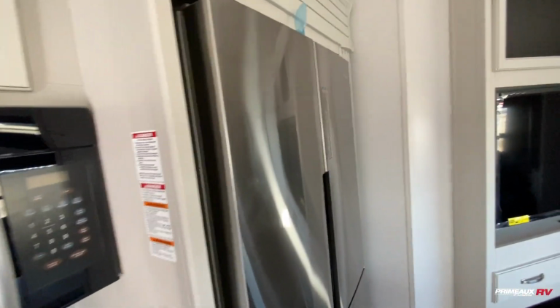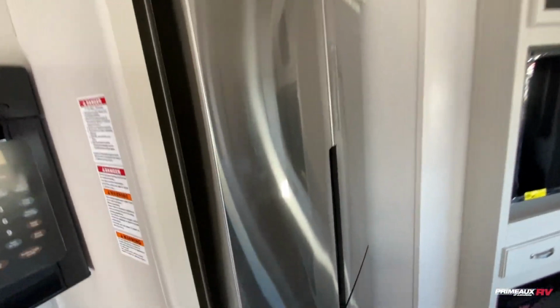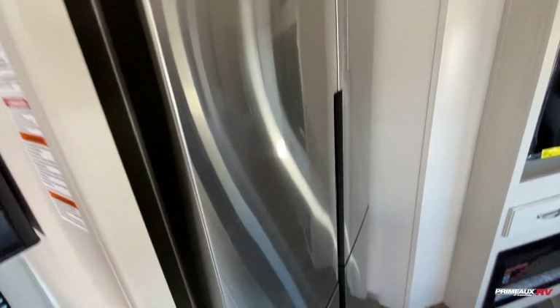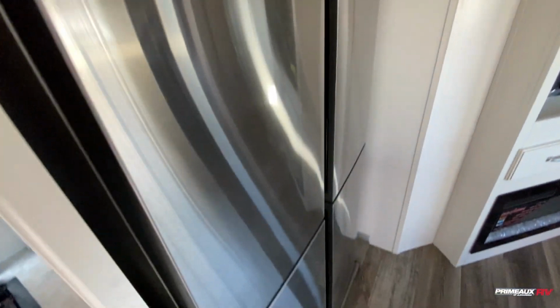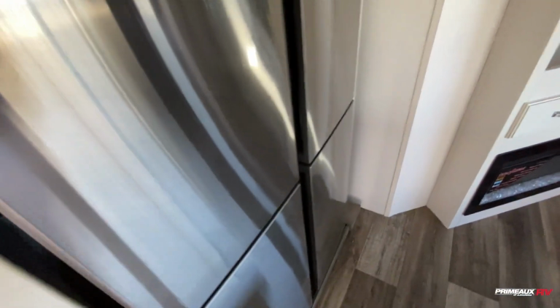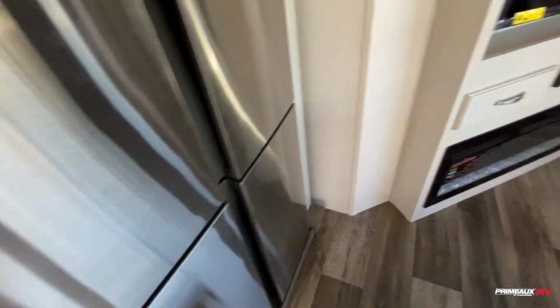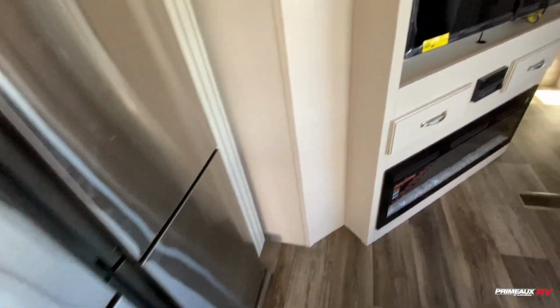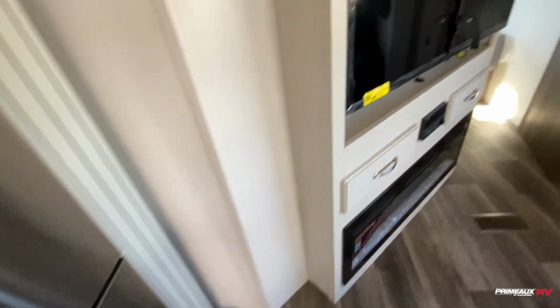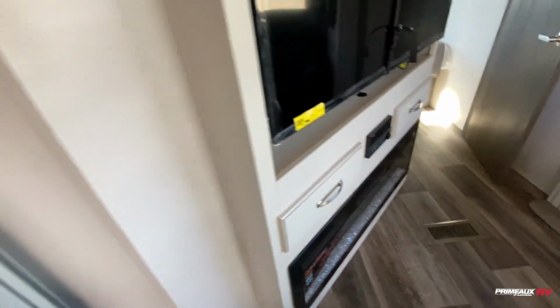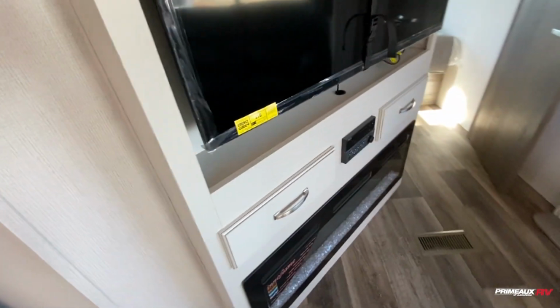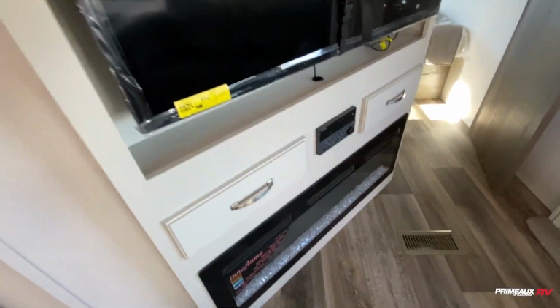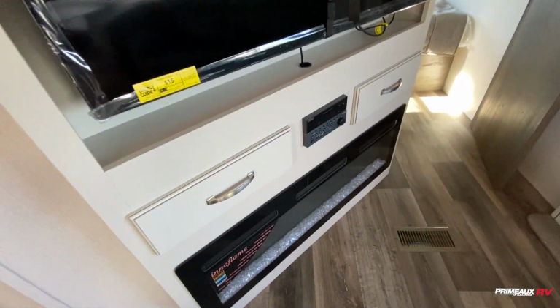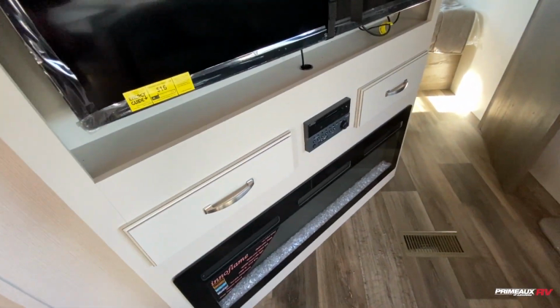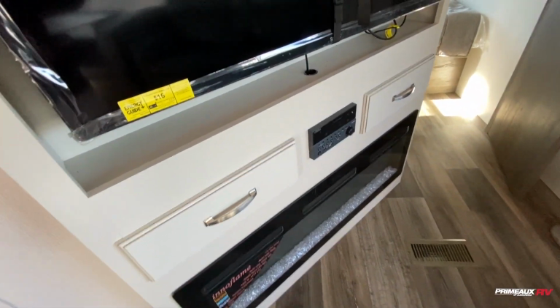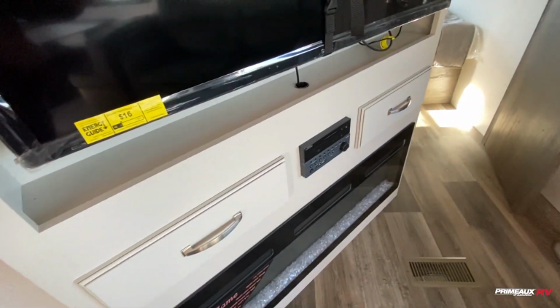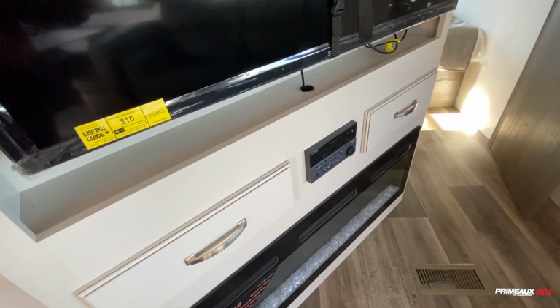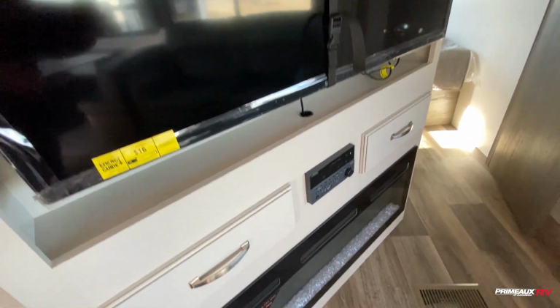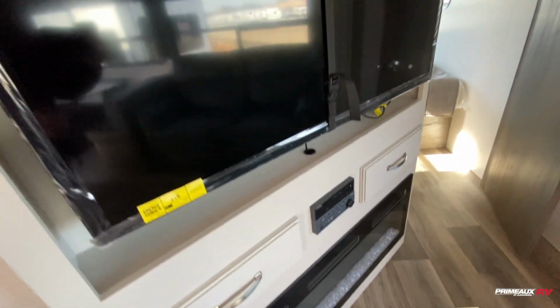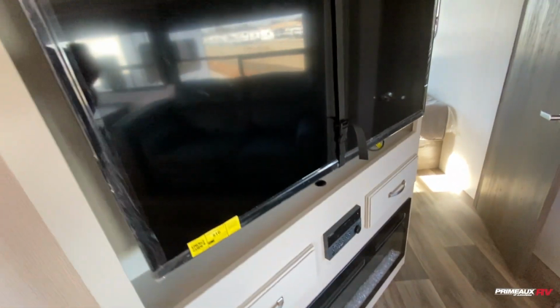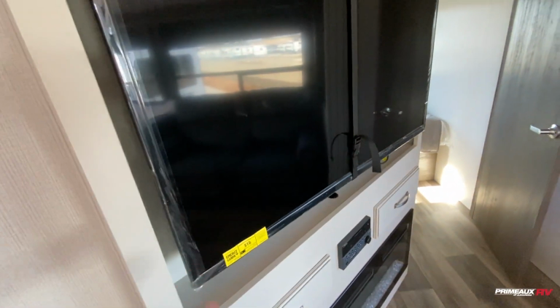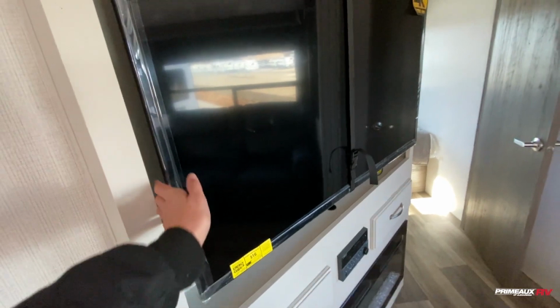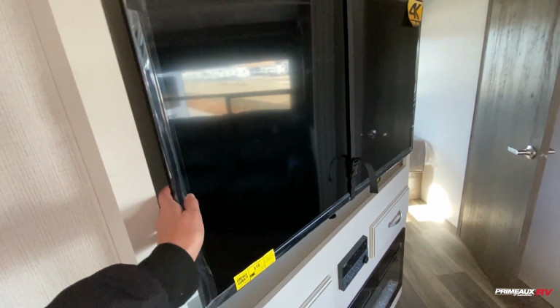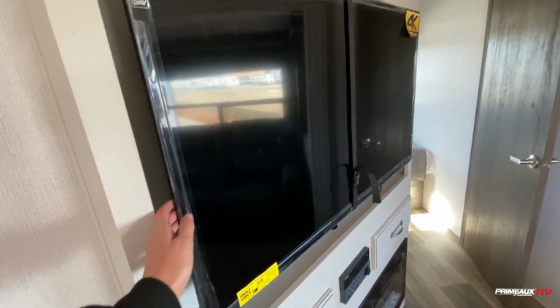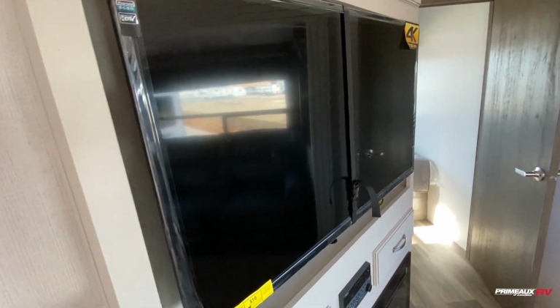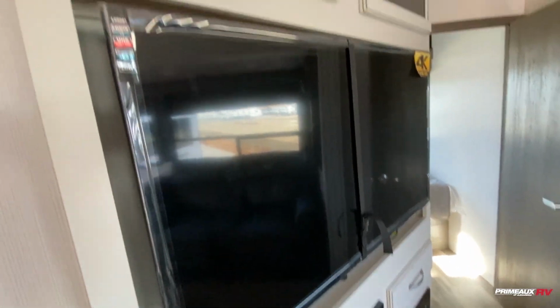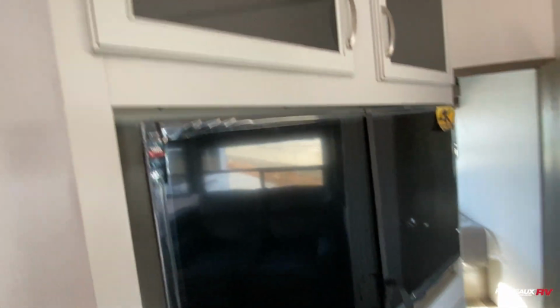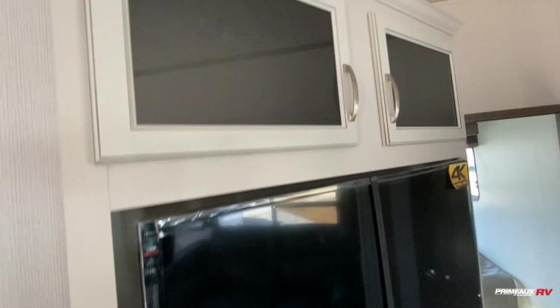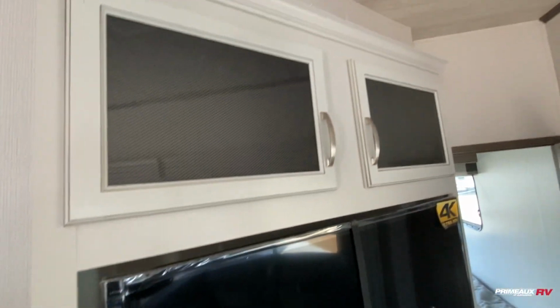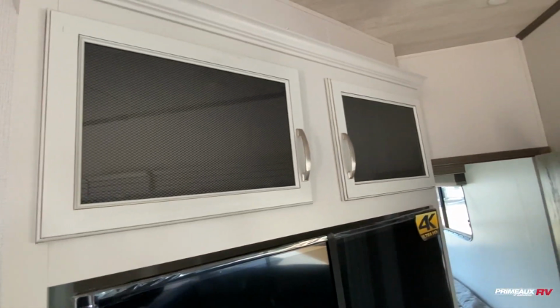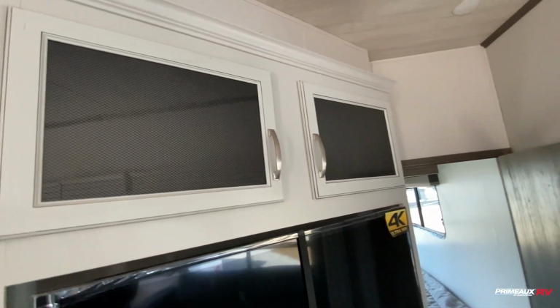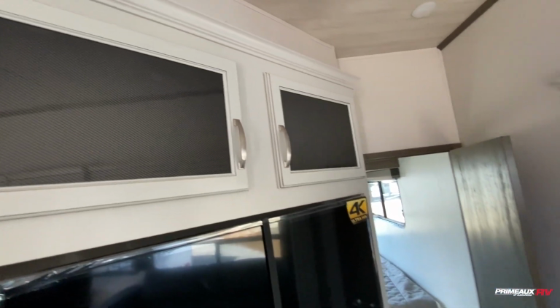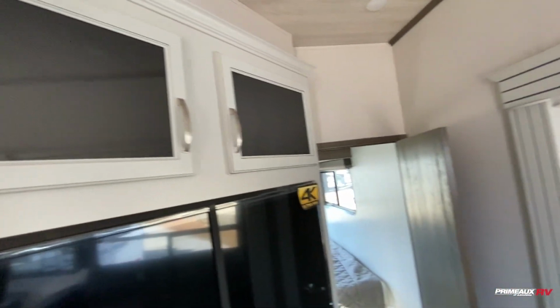There's a huge stainless steel fridge. Then we have your entertainment section here — you've got your fireplace down below, radio and DVD control, and the TV is mounted right here on a swivel arm so you can position it however you need. You also have a bit of overhead cabinet space.